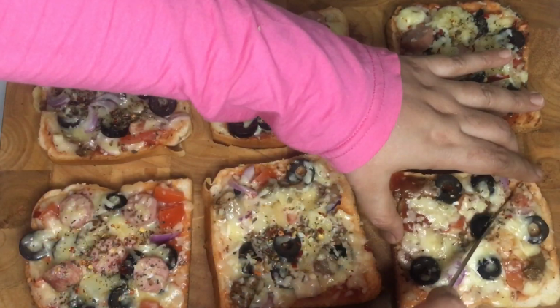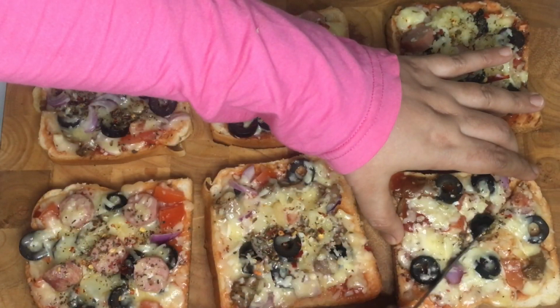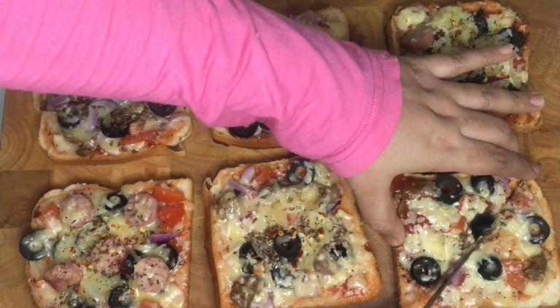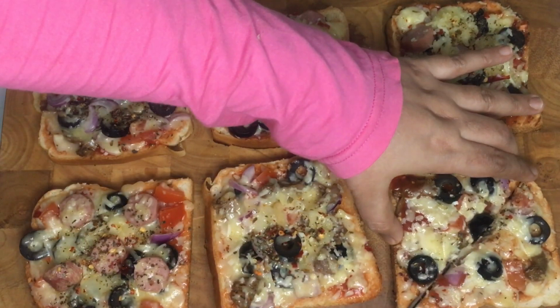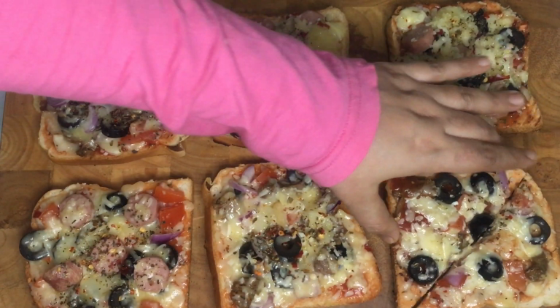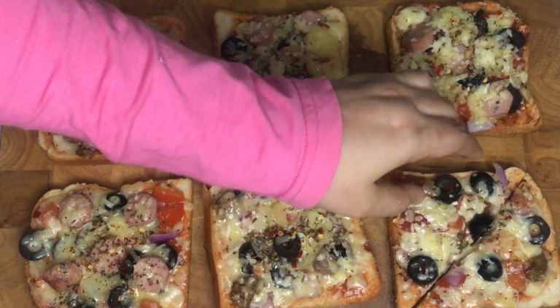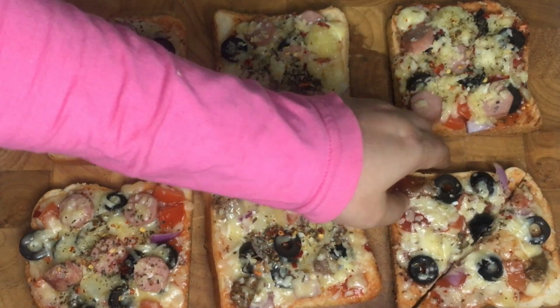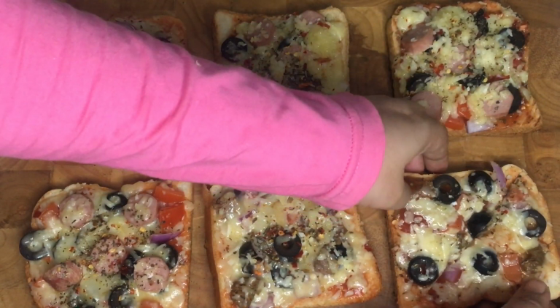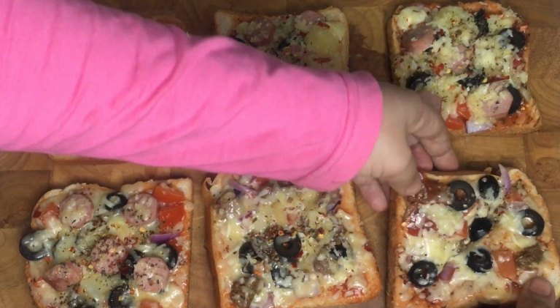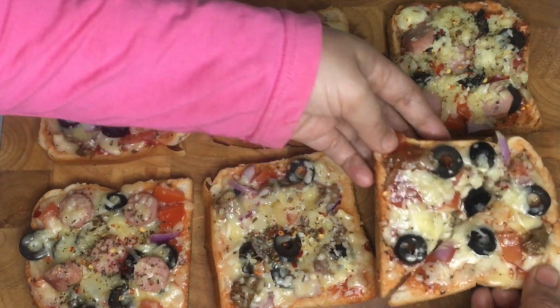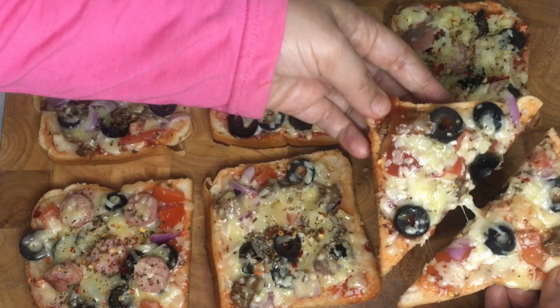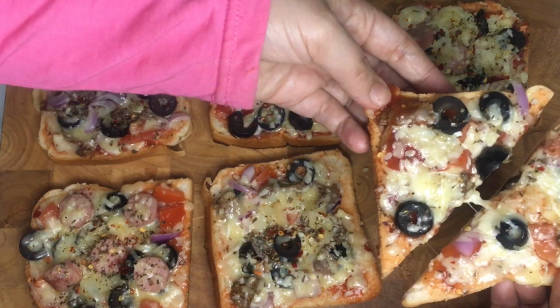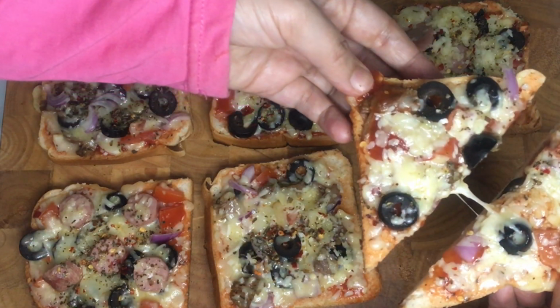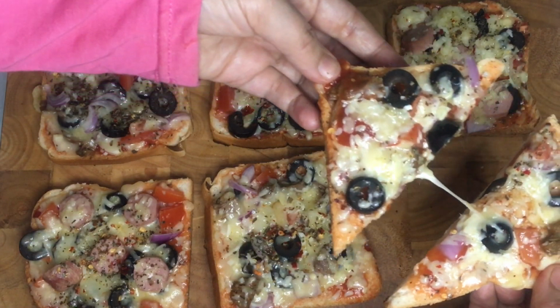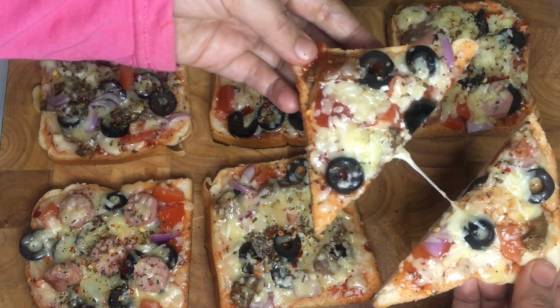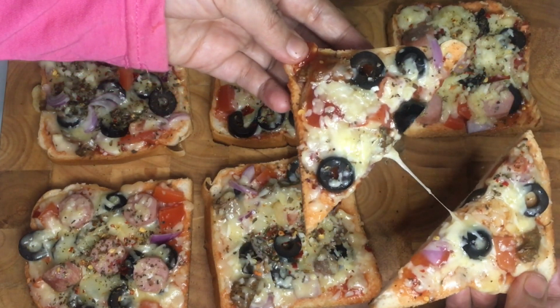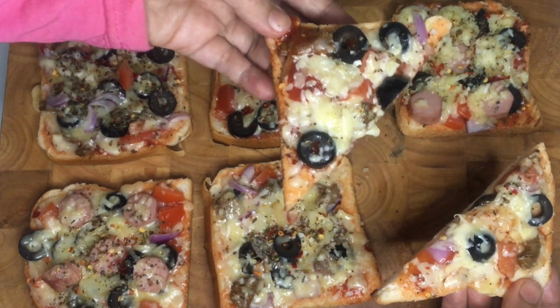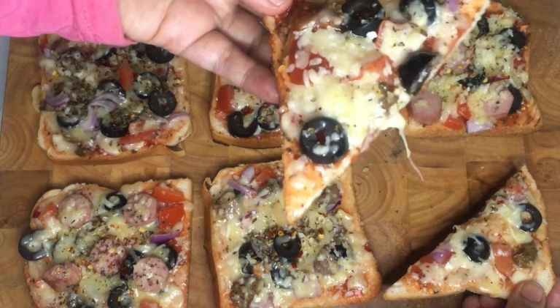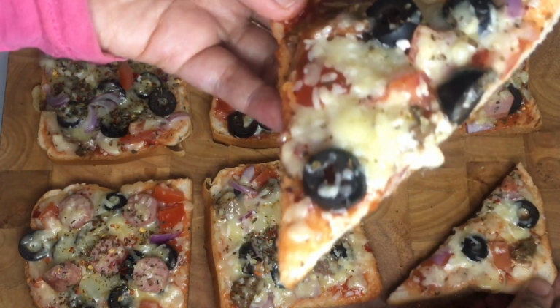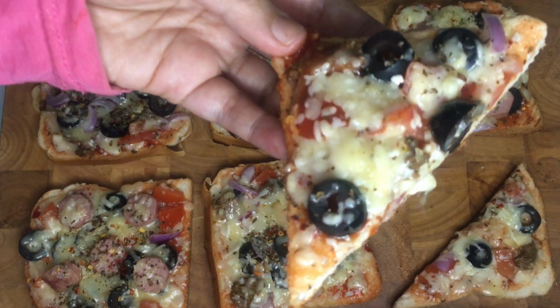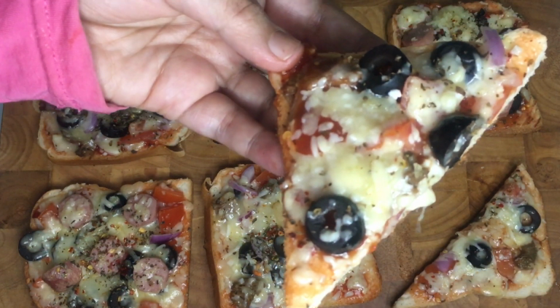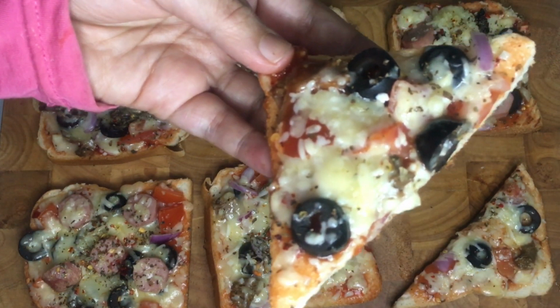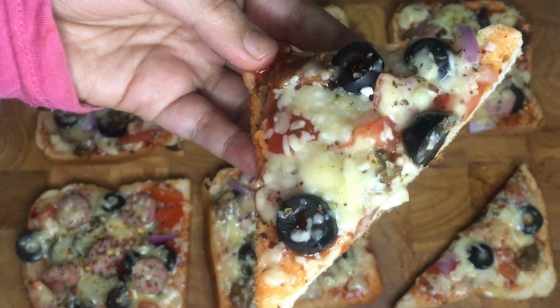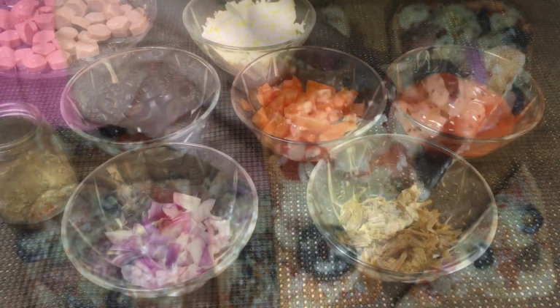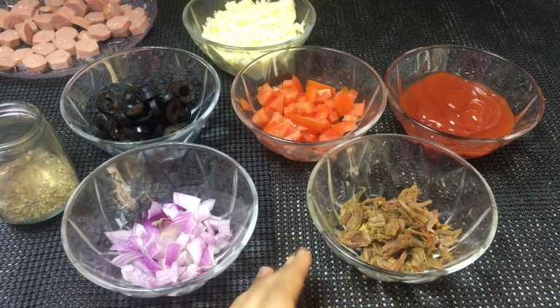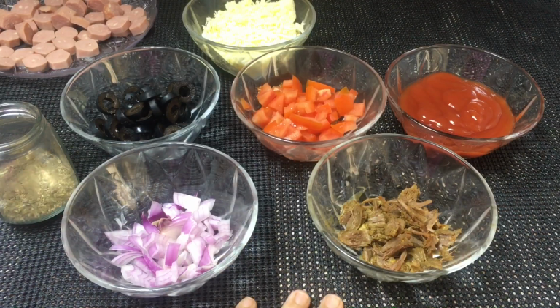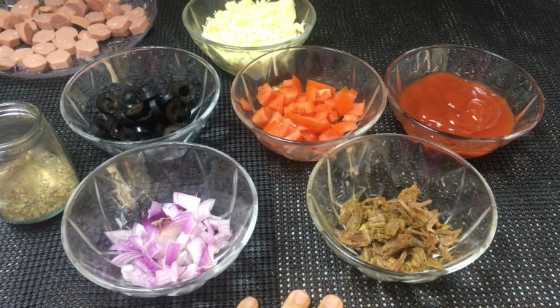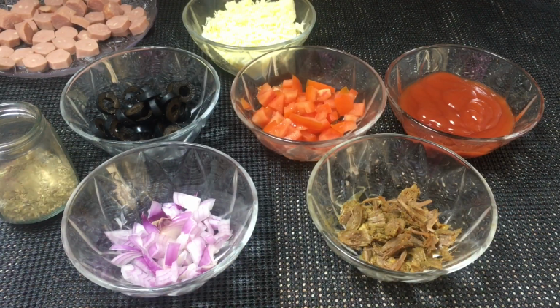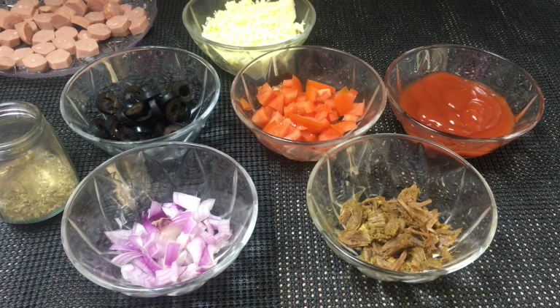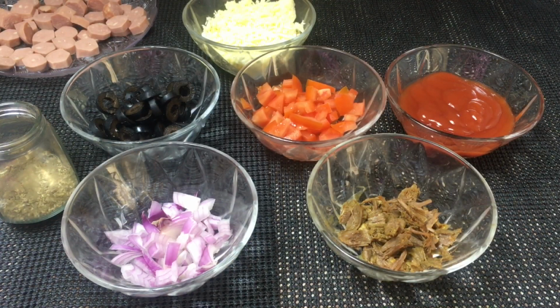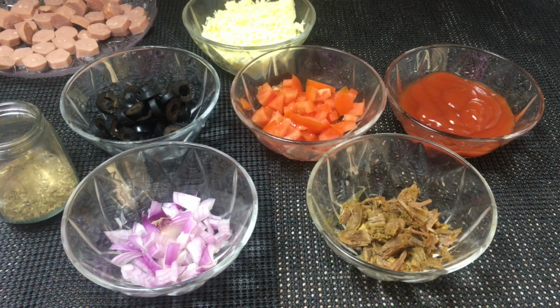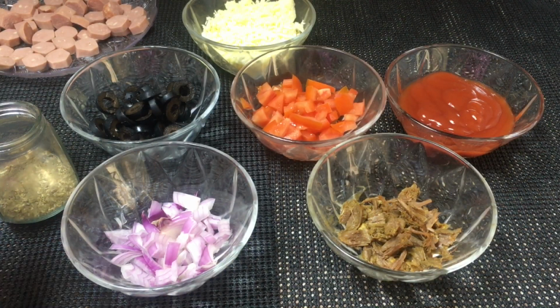This is a bread pizza. I will go over the ingredients we need to make a bread pizza. I am going to make two types of pizza: beef and sausage.